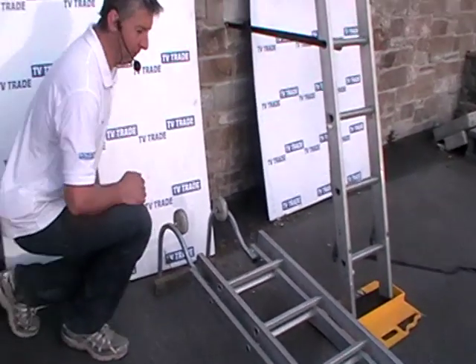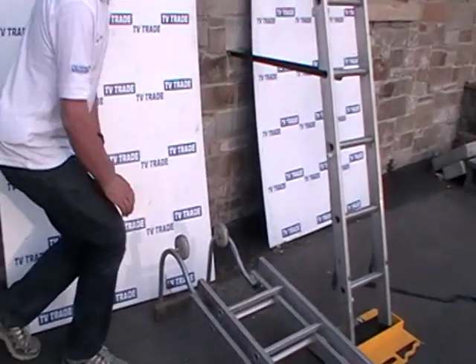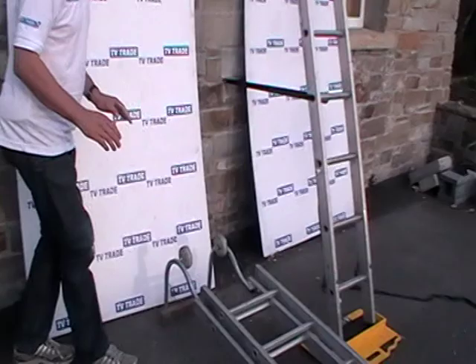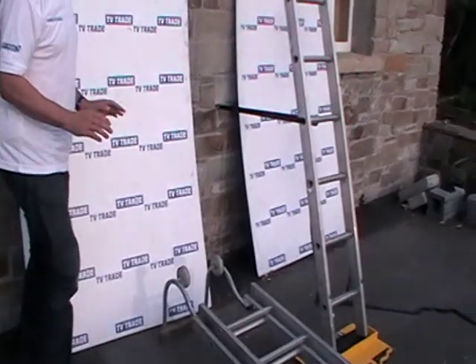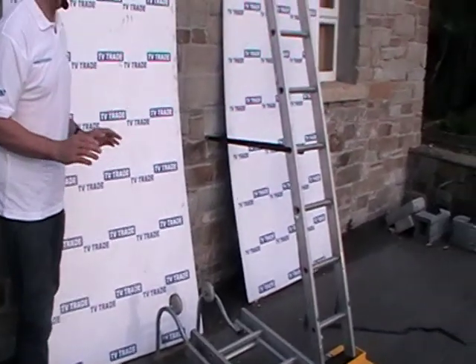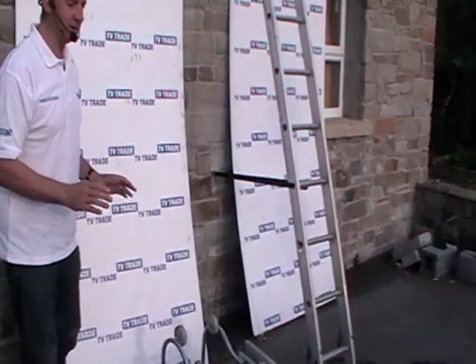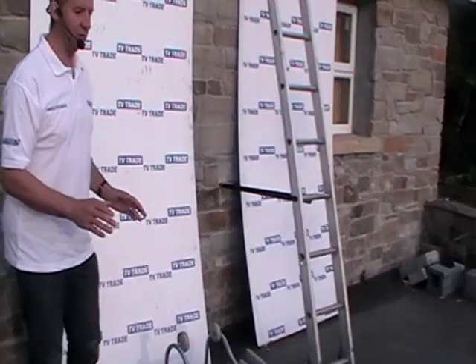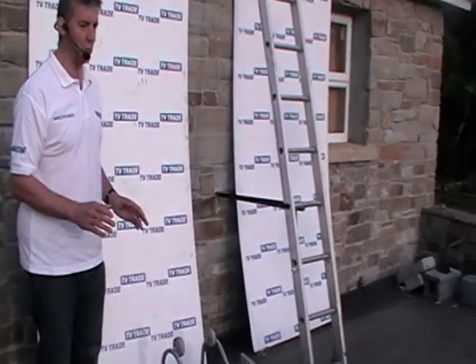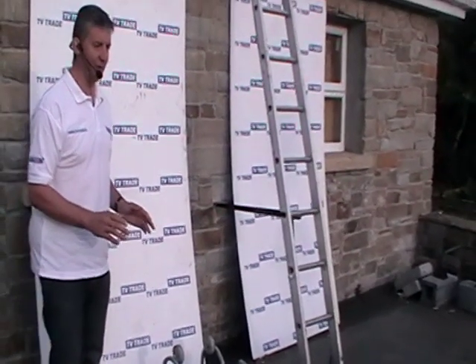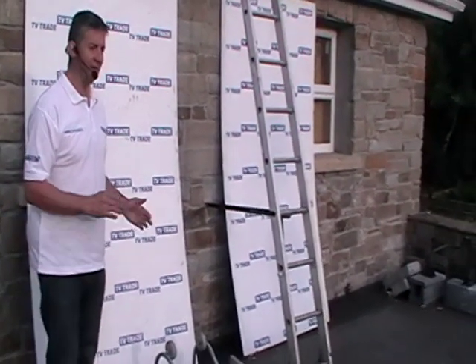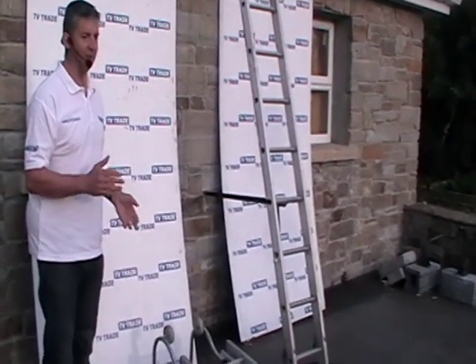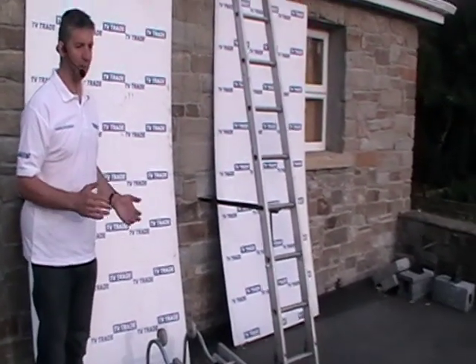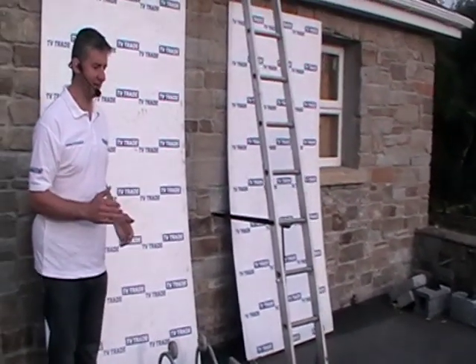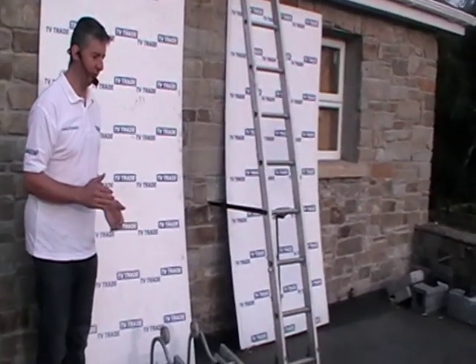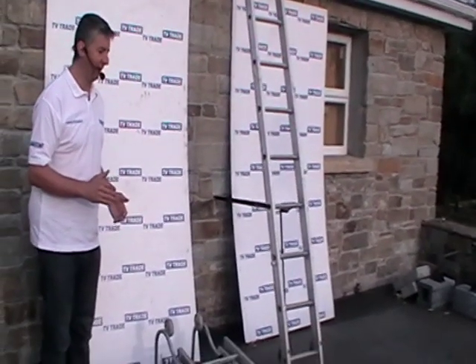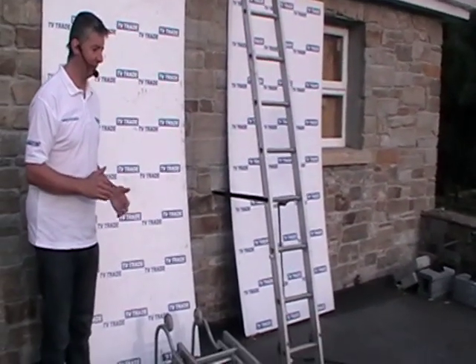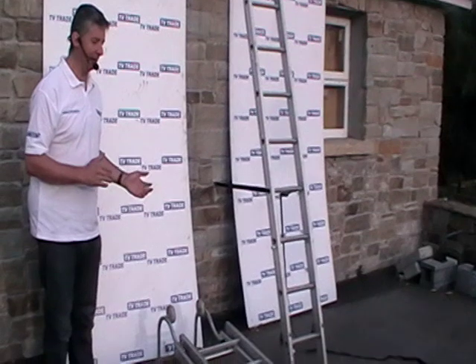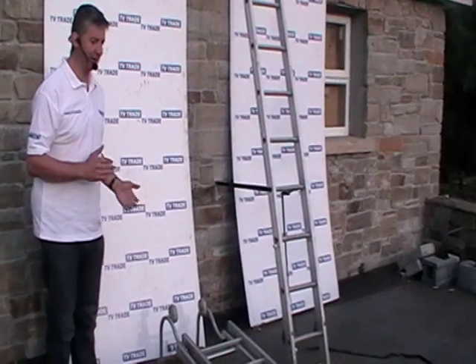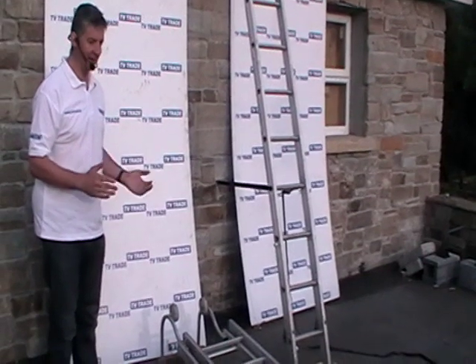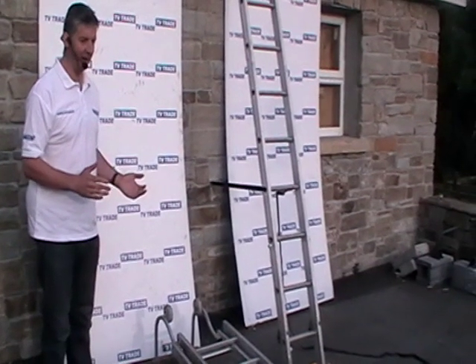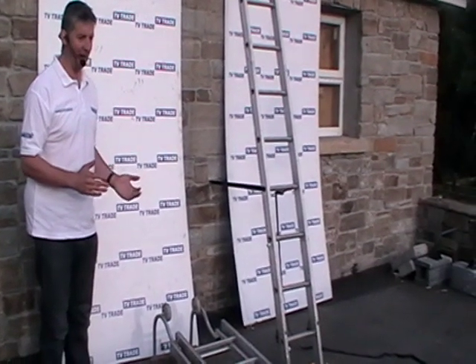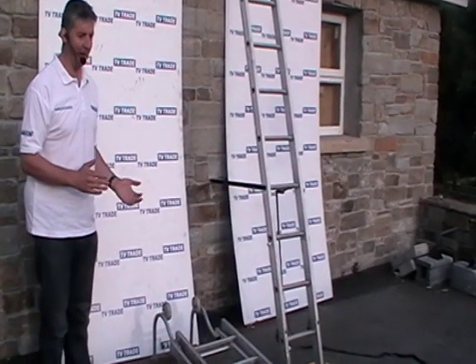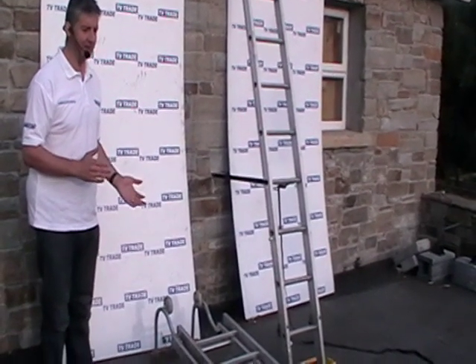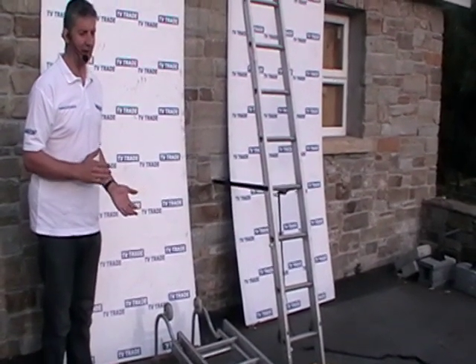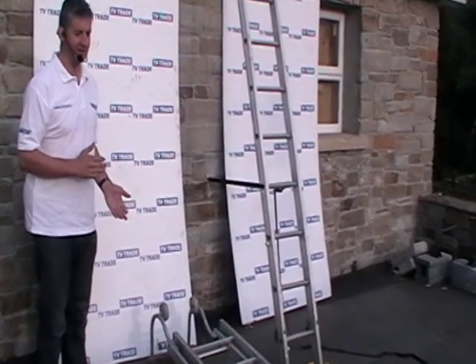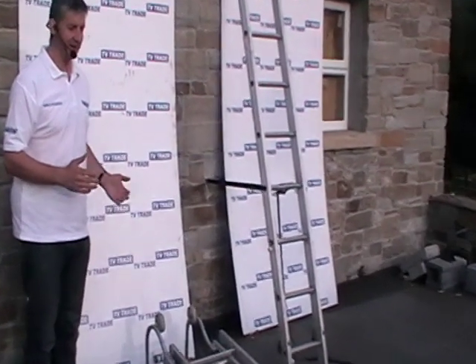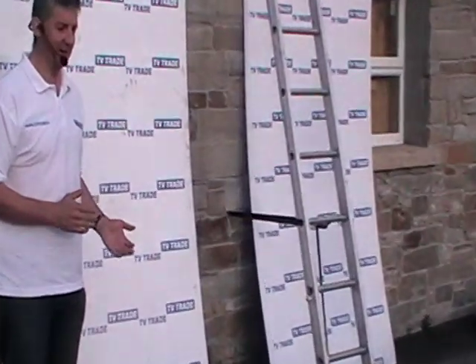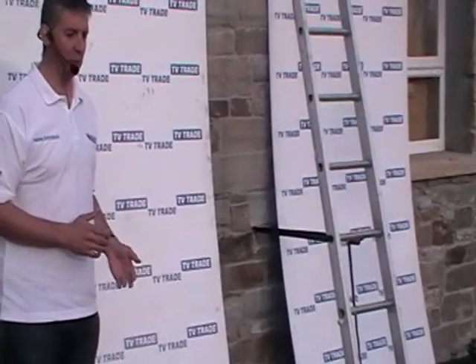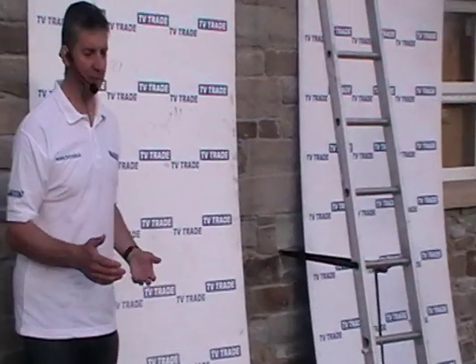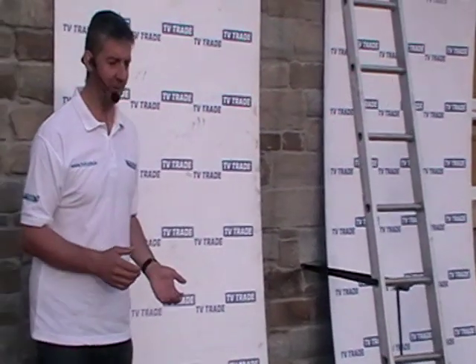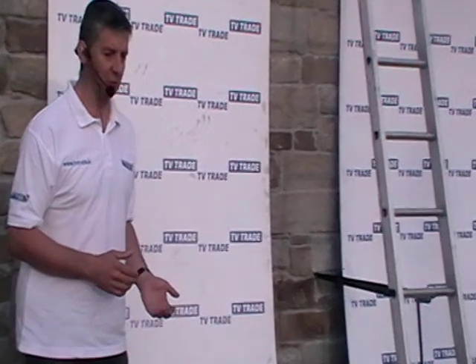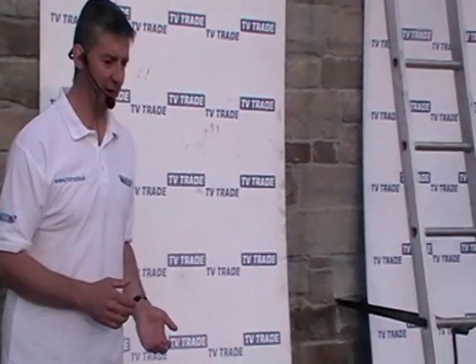The main reason to use roof ladders is that if you have to go up and access the roof, it provides a safe means of ascending and descending and prevents damage to the roof itself.